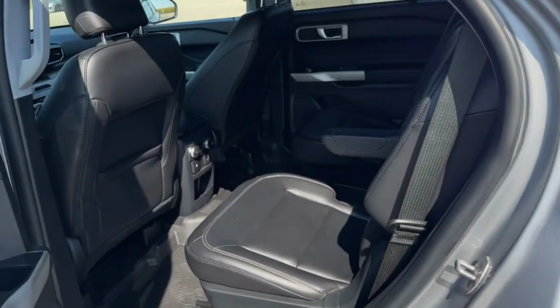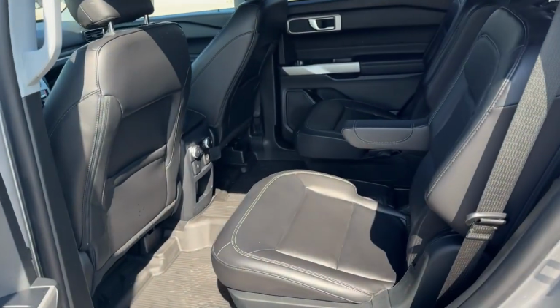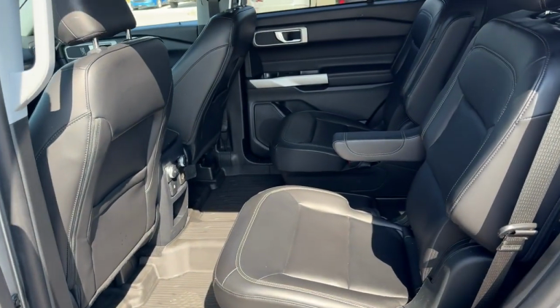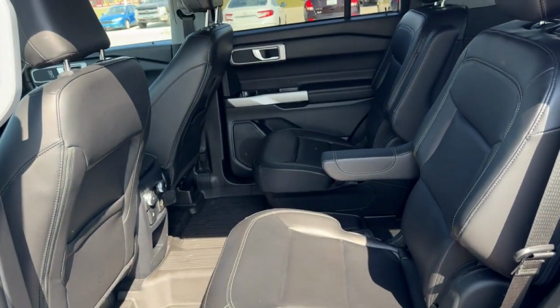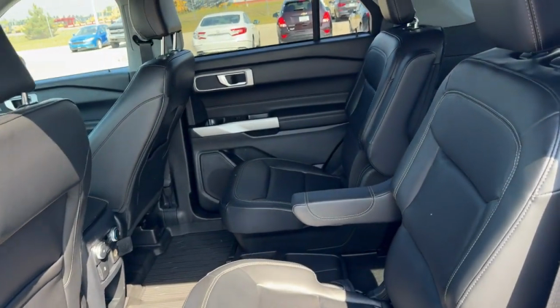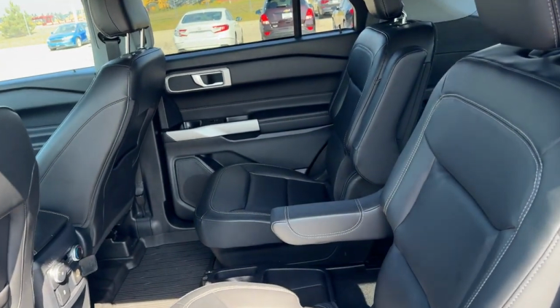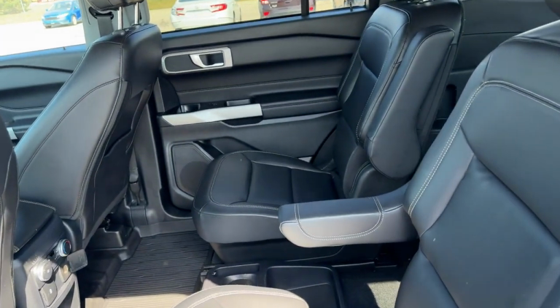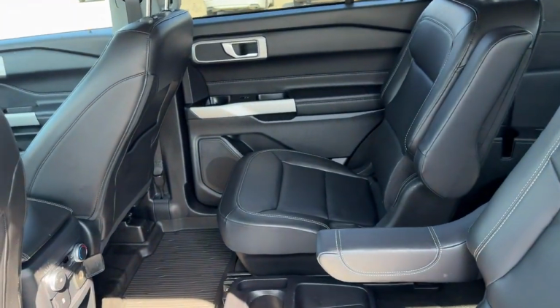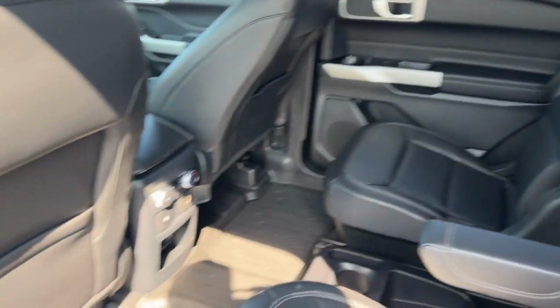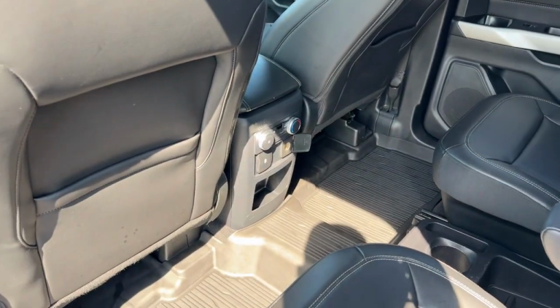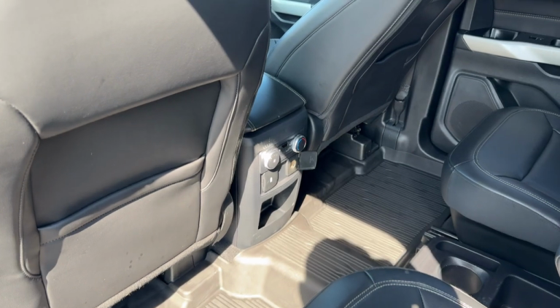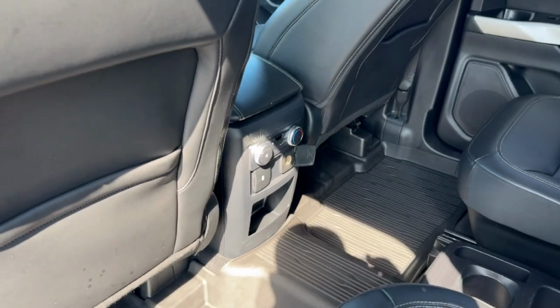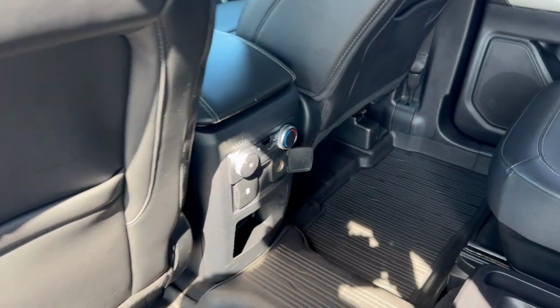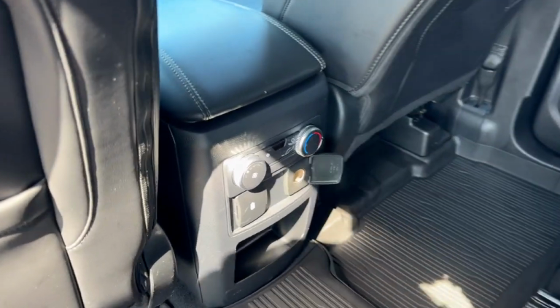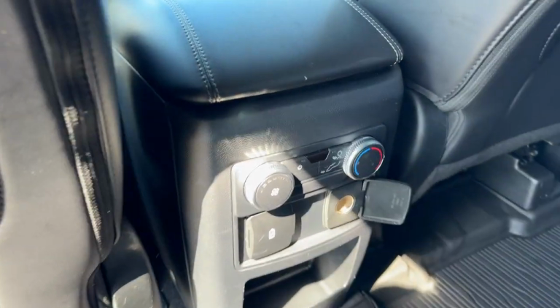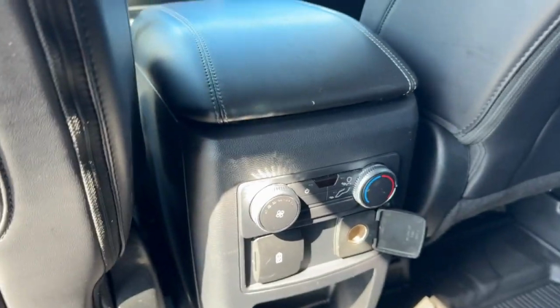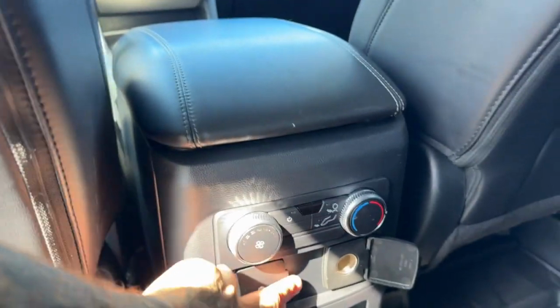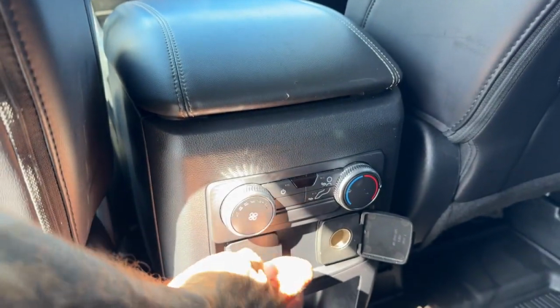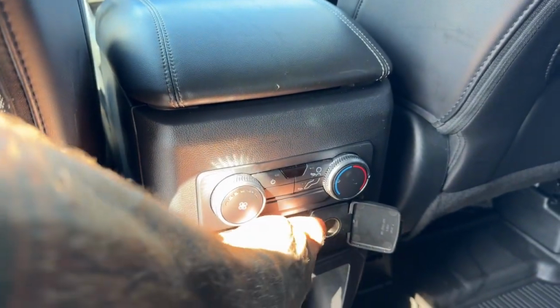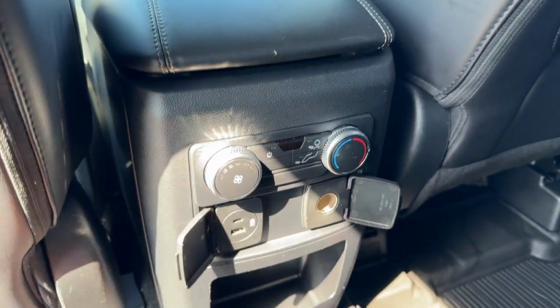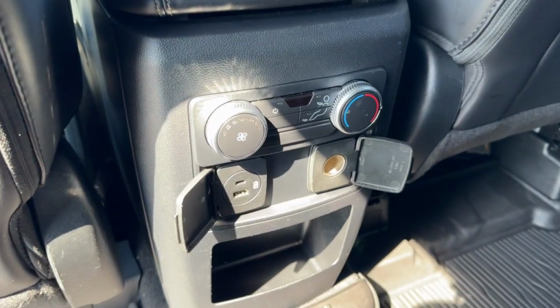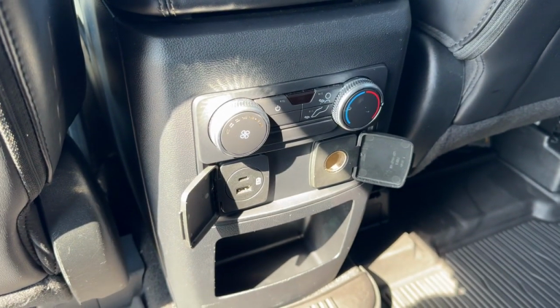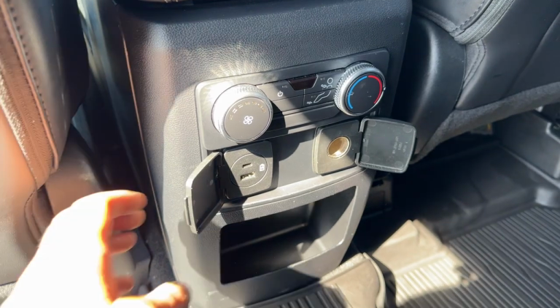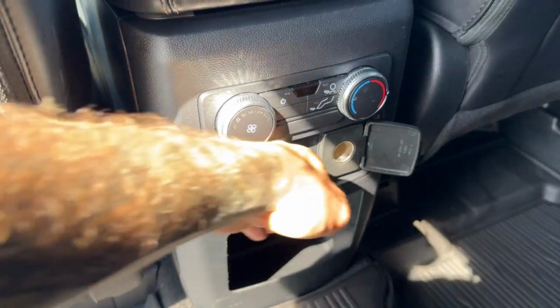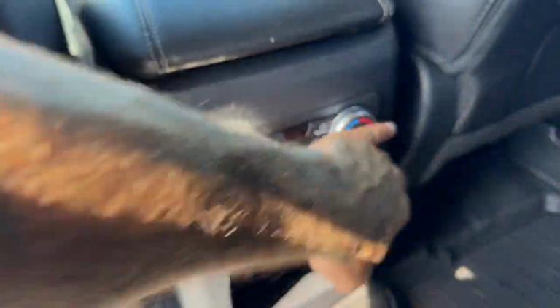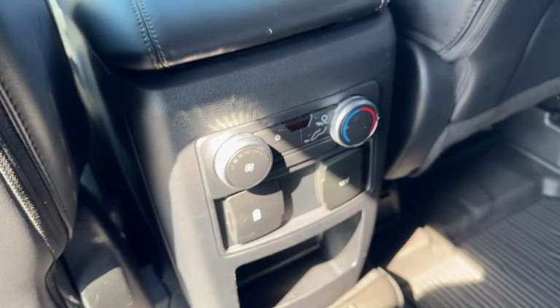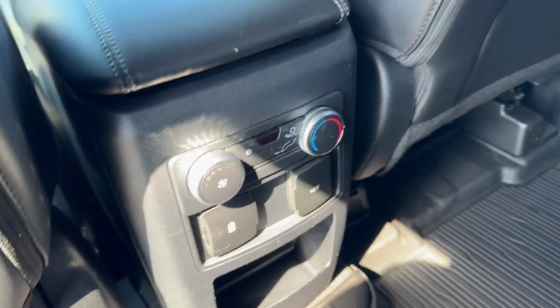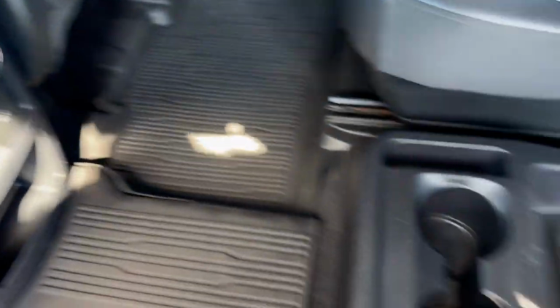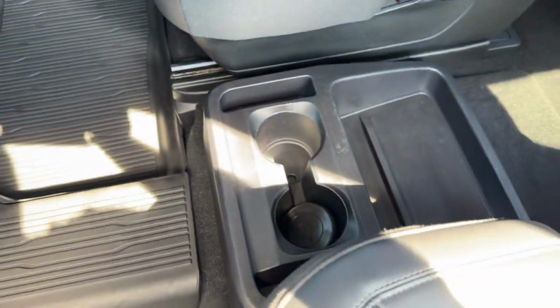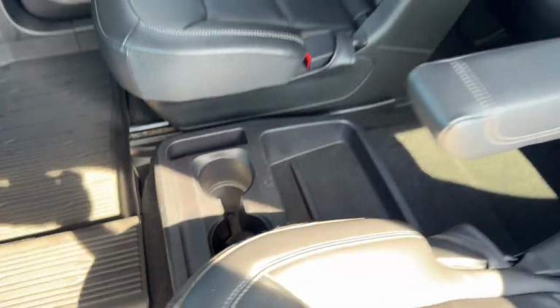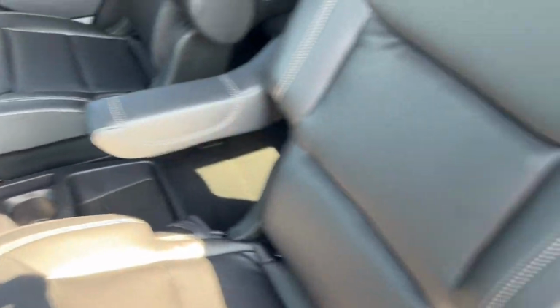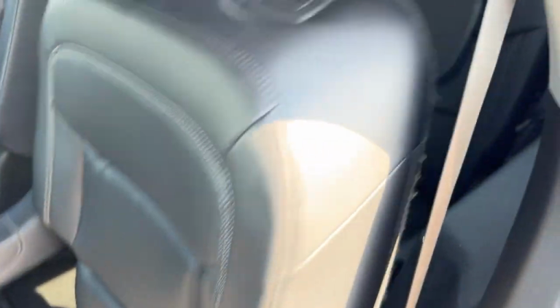Good amount of space in the middle row — seats two passengers. You got the armrests, extra storage on the back of each of the front seats, controls for the heating and cooling elements, a couple USB ports and a 12 volt for charging devices for your rear passengers, and the cup holder.